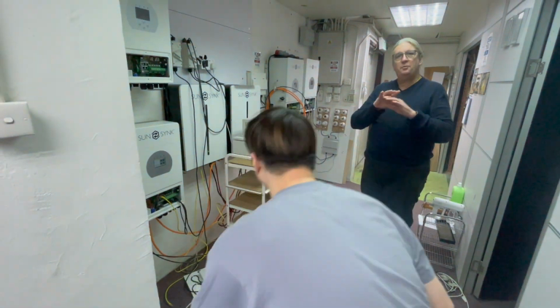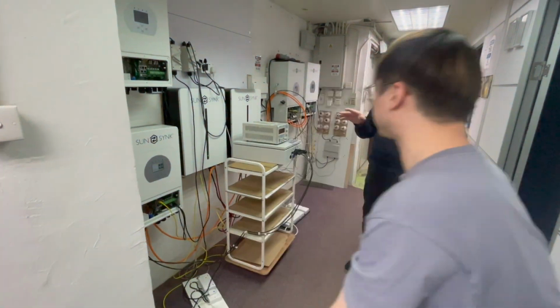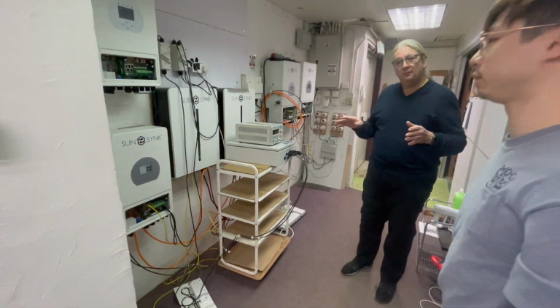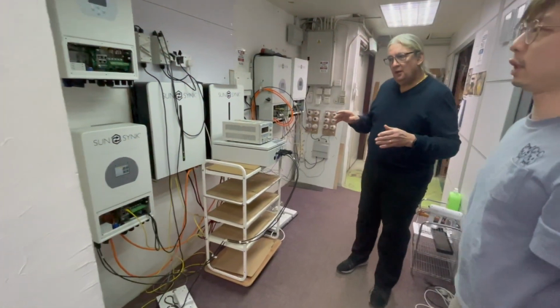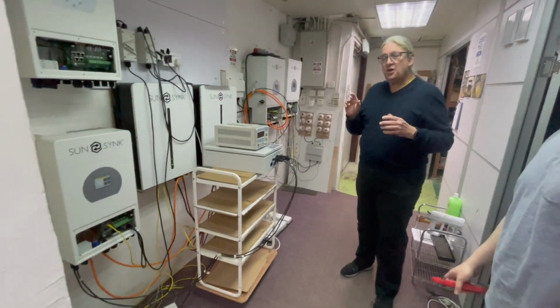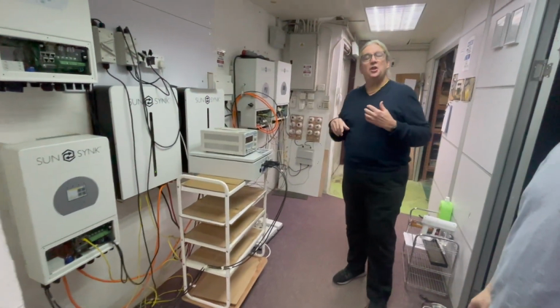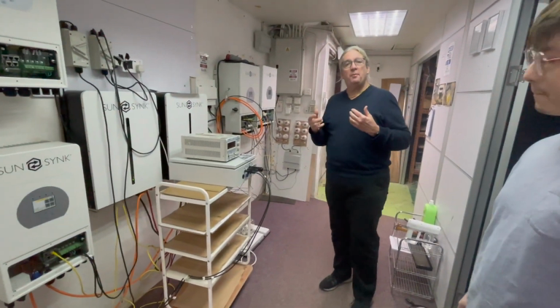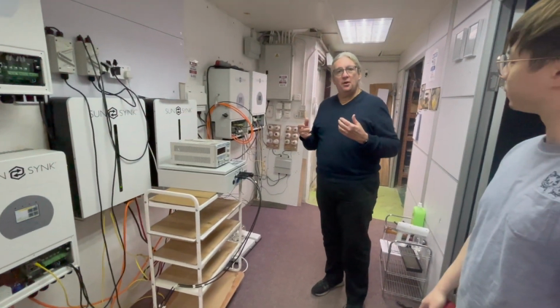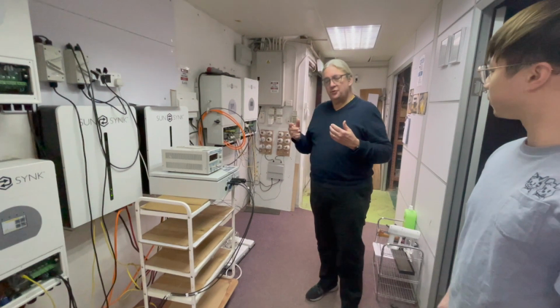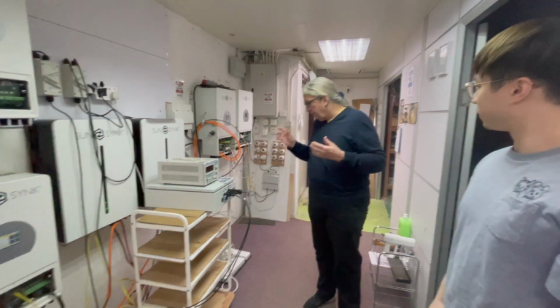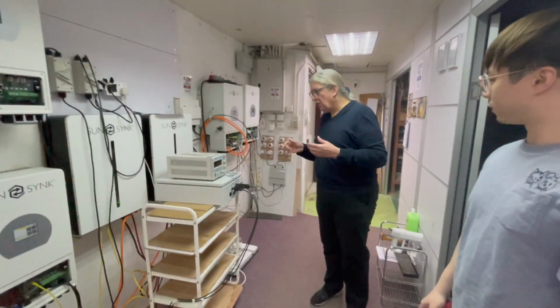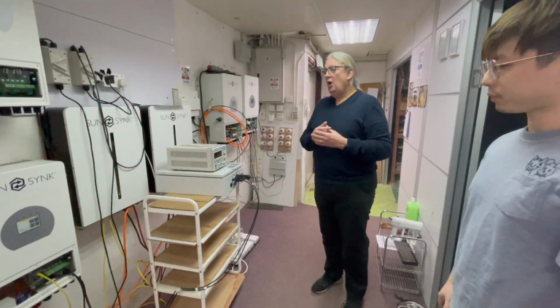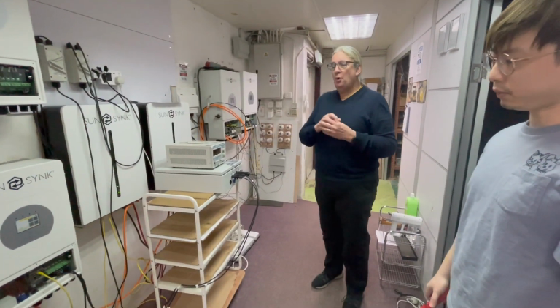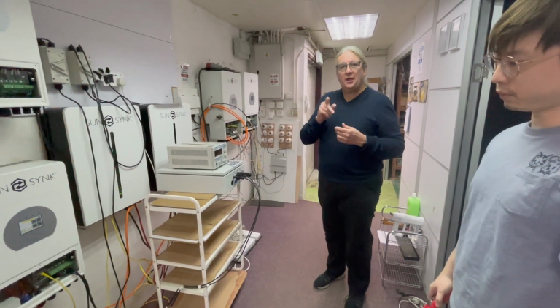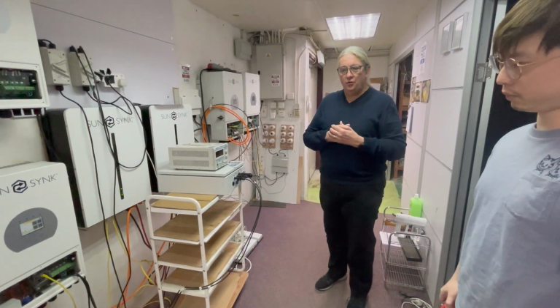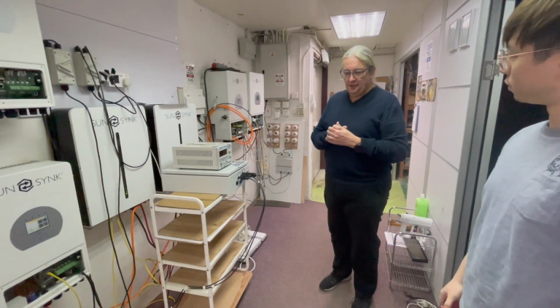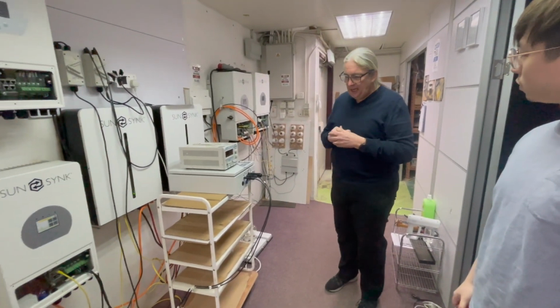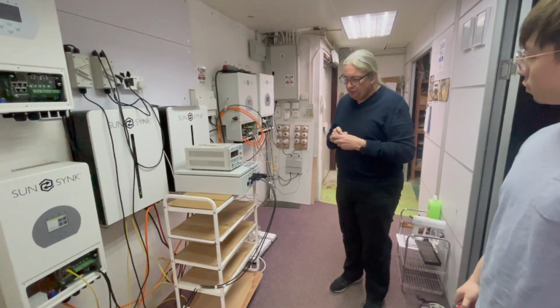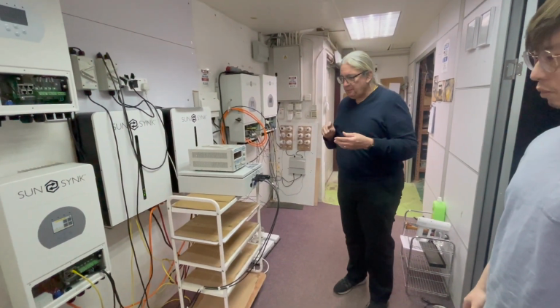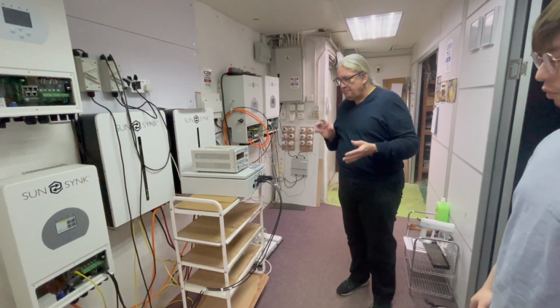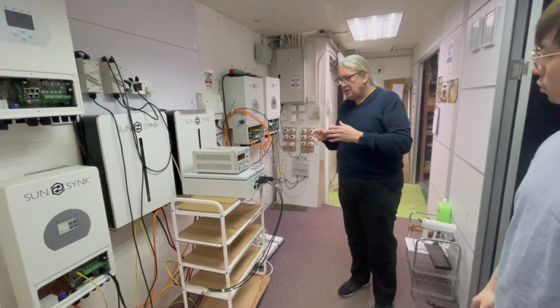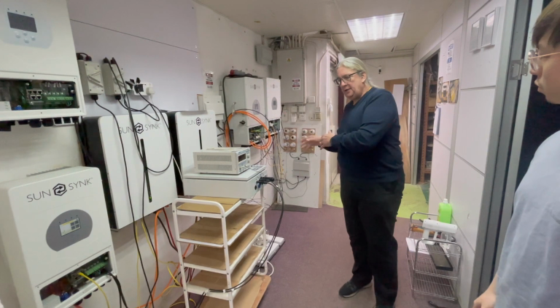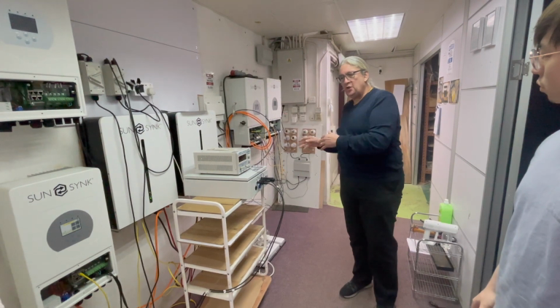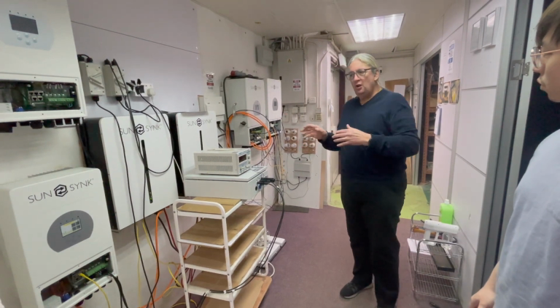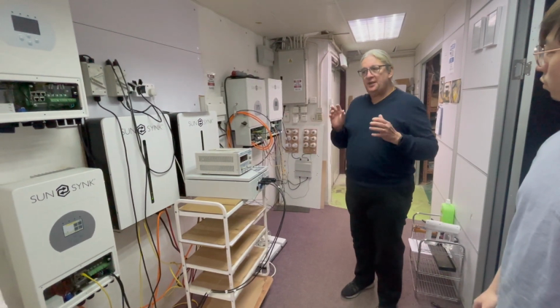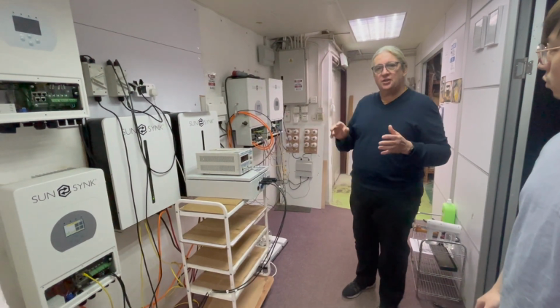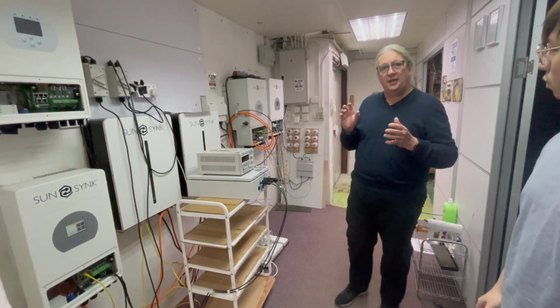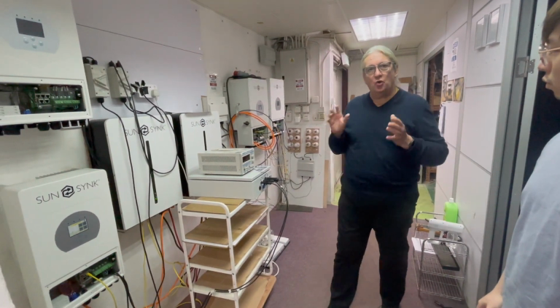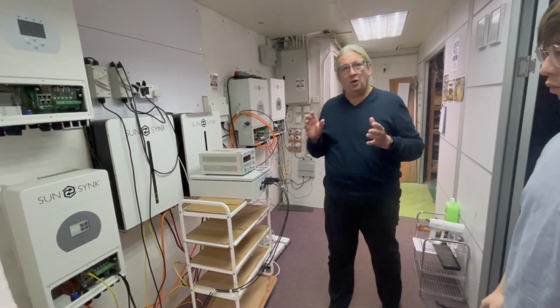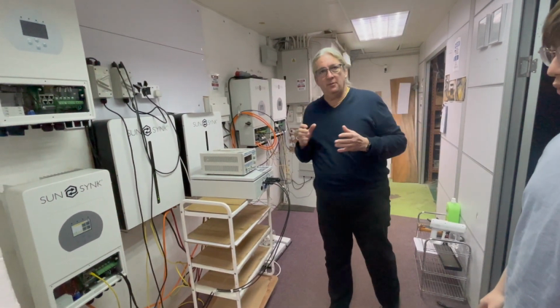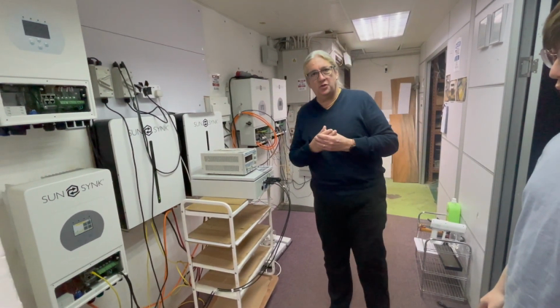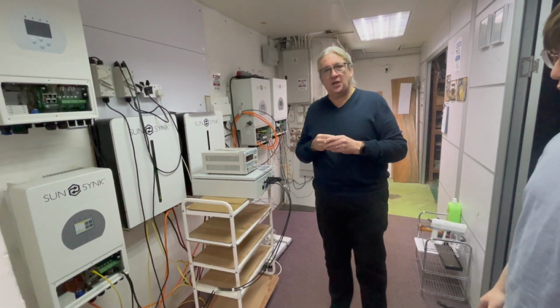If we disconnect the AC — unplugged — the UPS has gone because it's in low power mode. But we don't lose it permanently; it takes around about a minute and it will switch back on. The inverter is running in ultra low power mode.